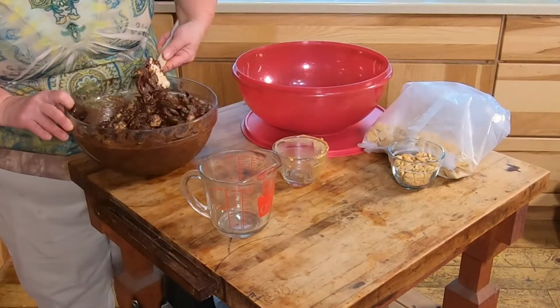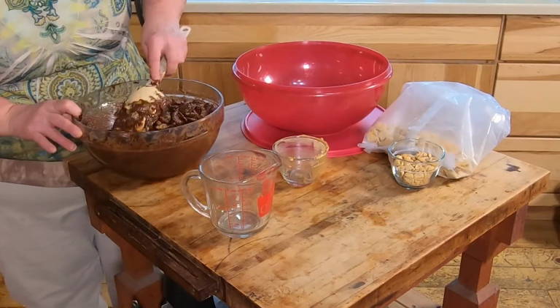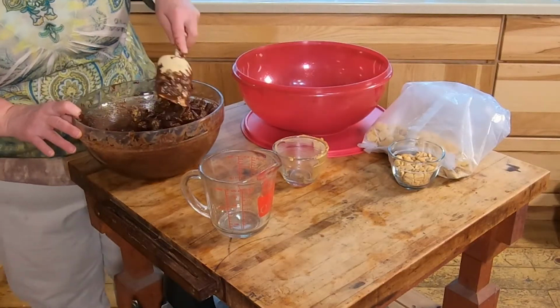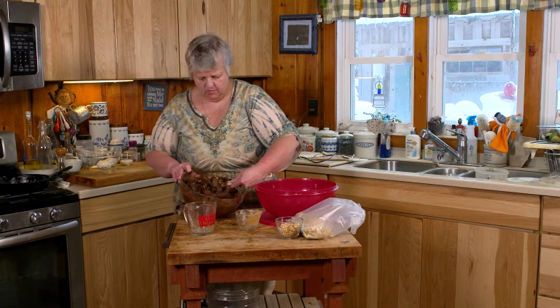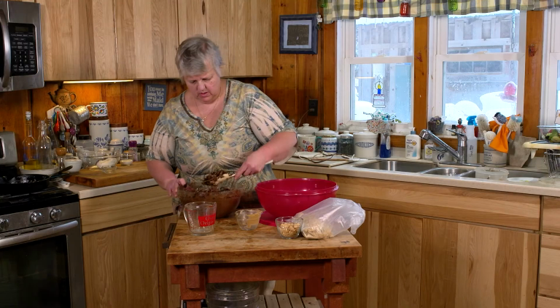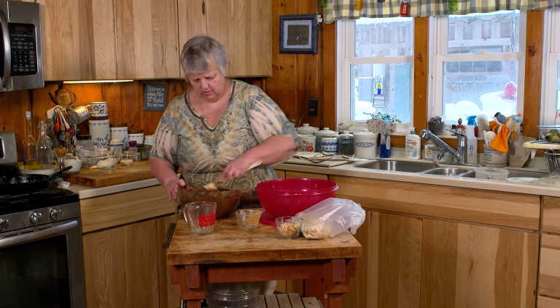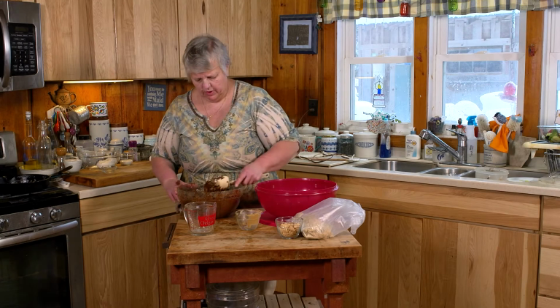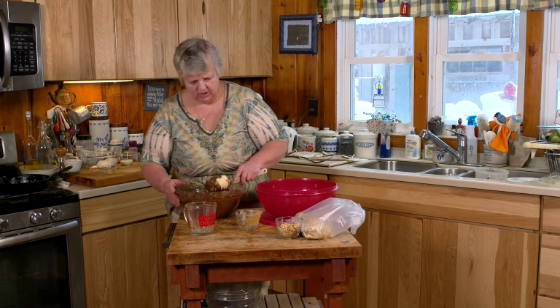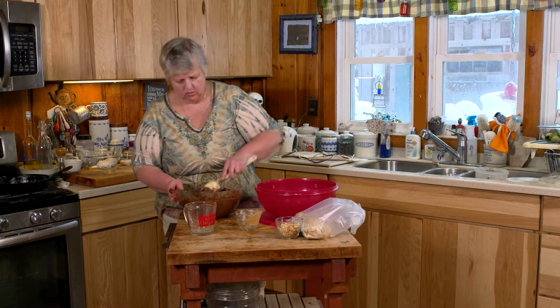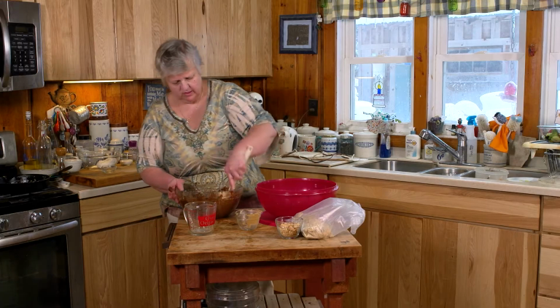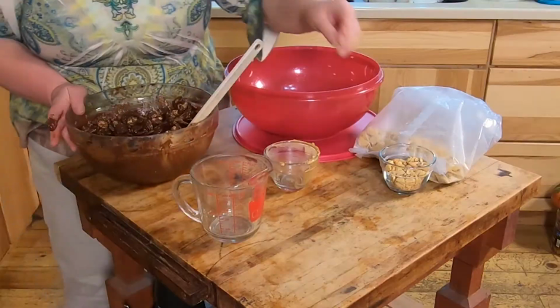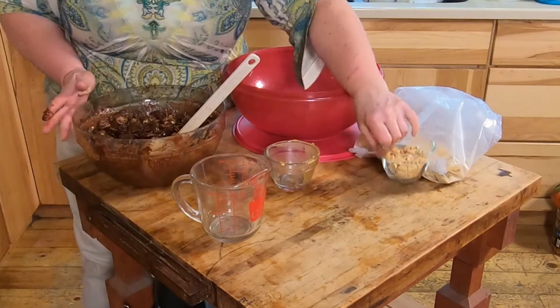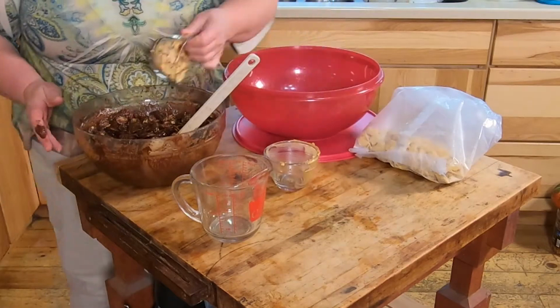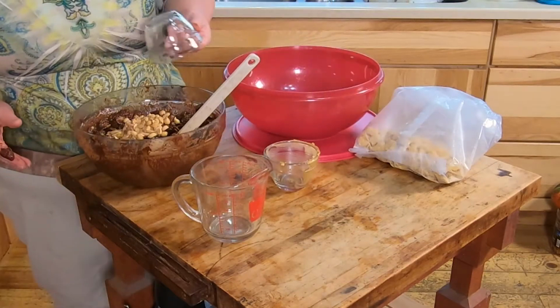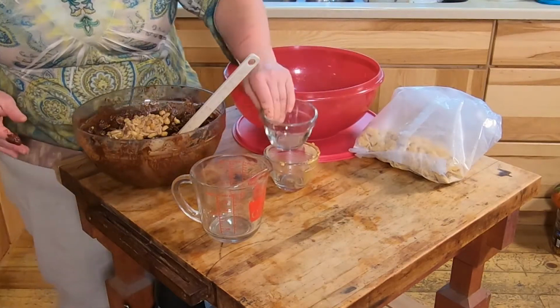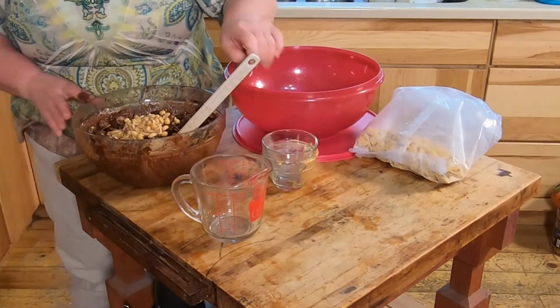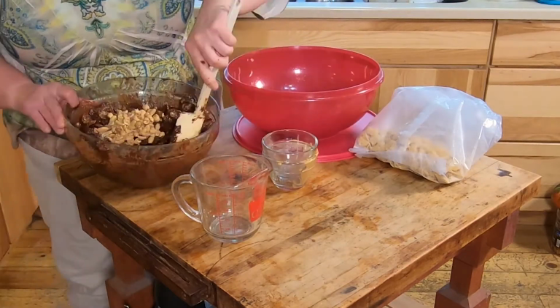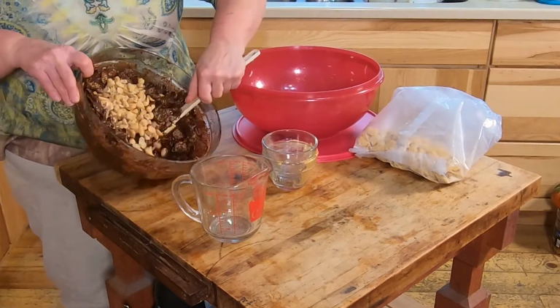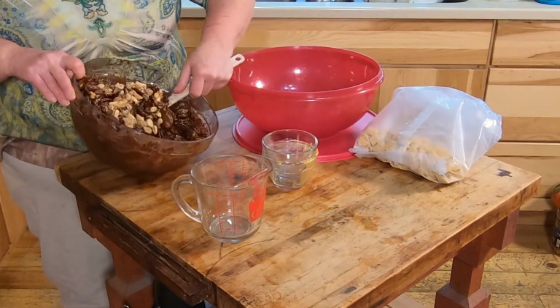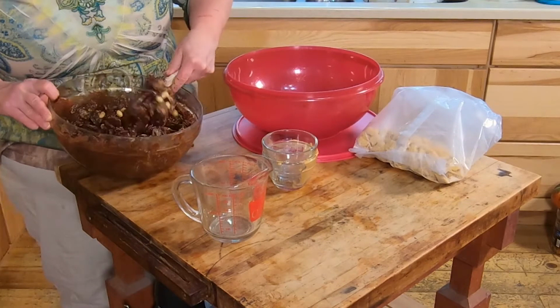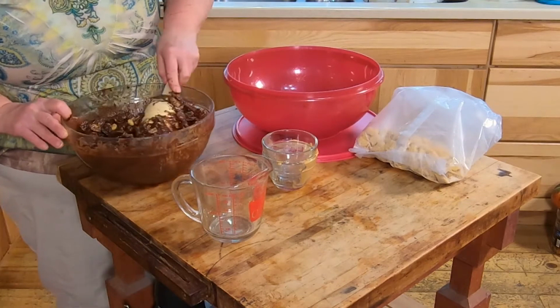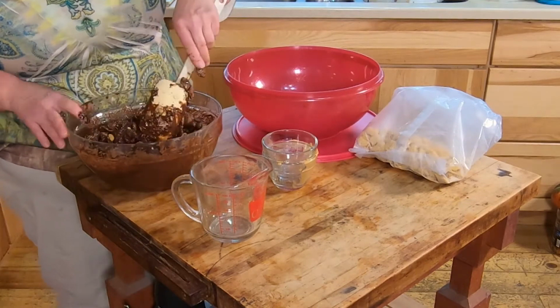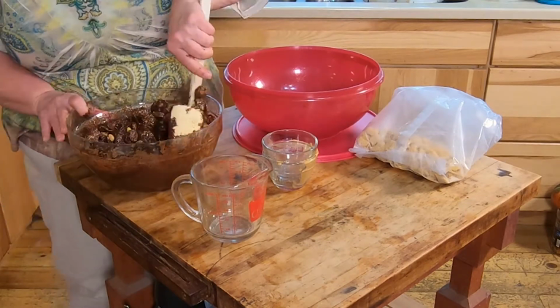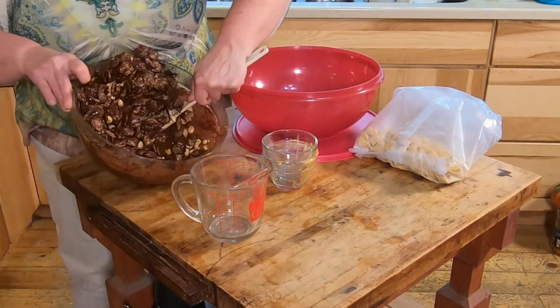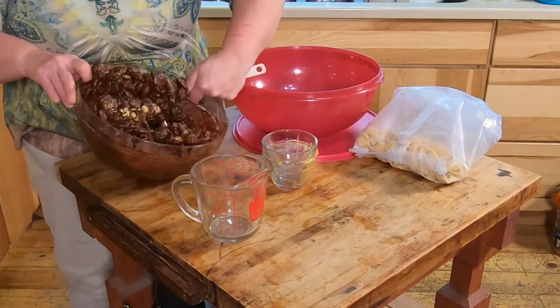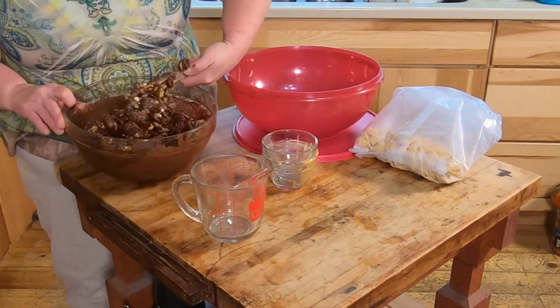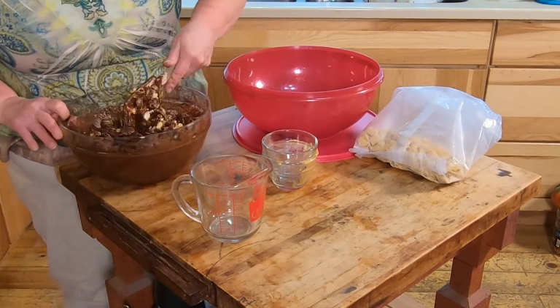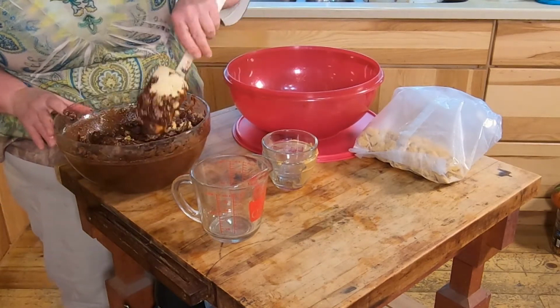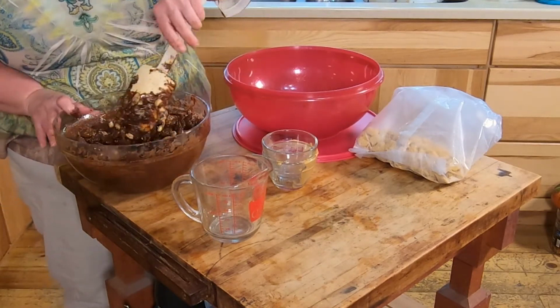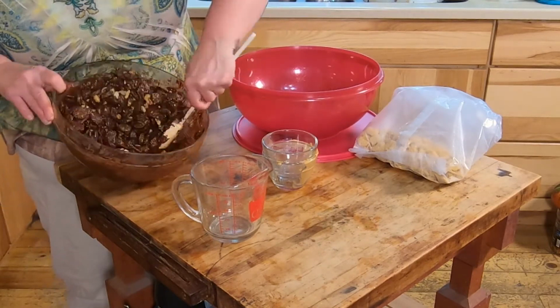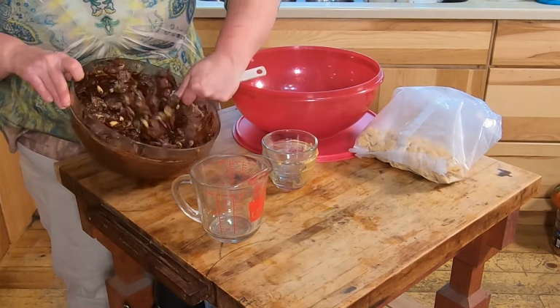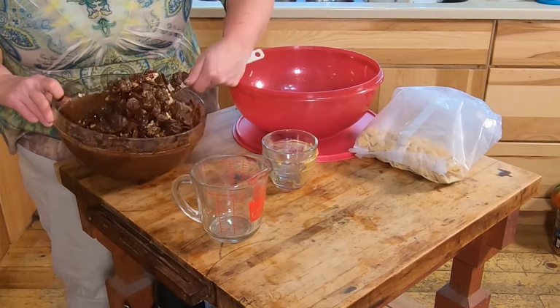And now for the fun part — work your aggressions out with this one. You're going to want to stir in your half a cup of peanuts and get them coated as well.